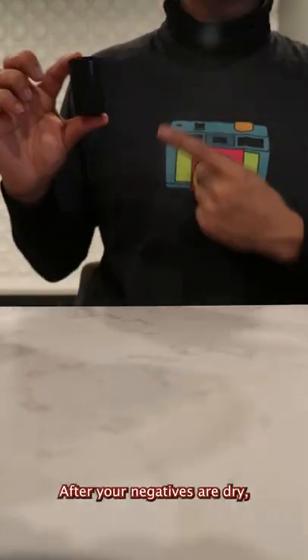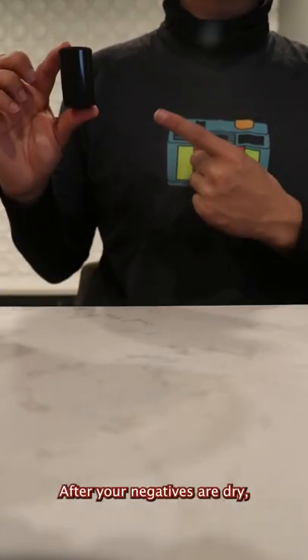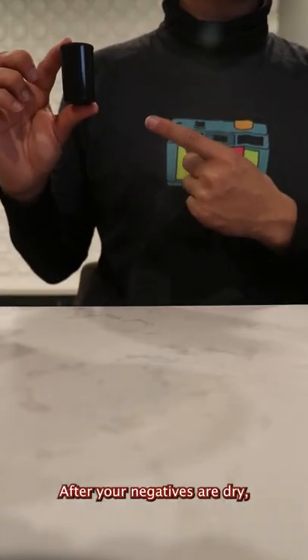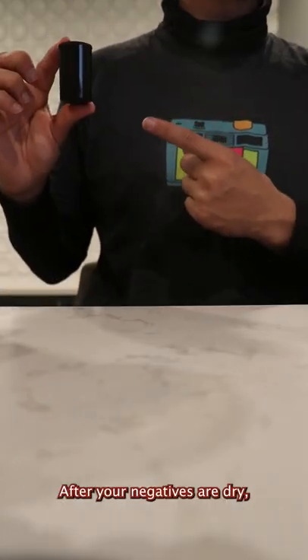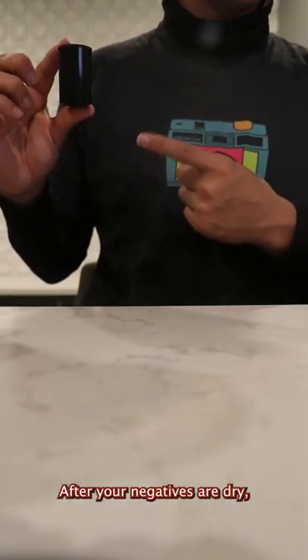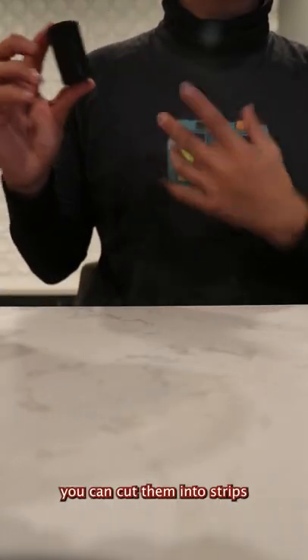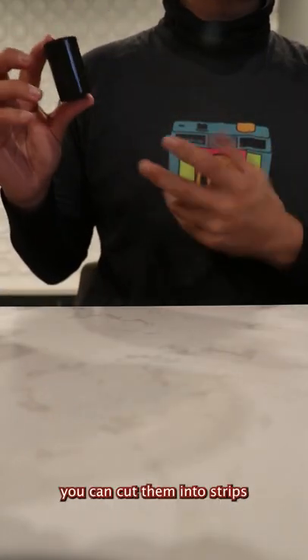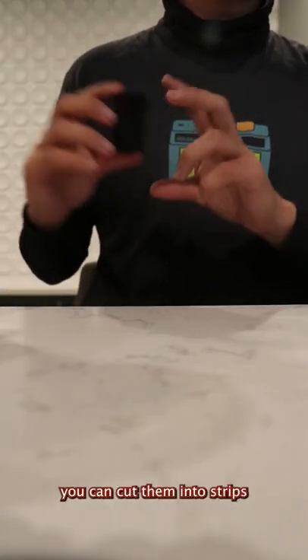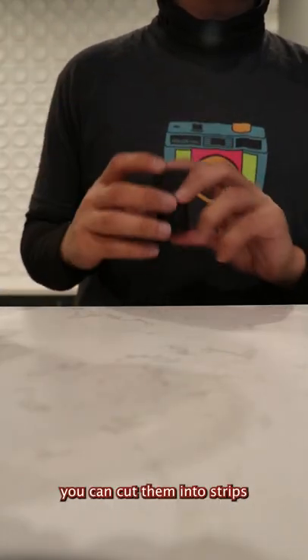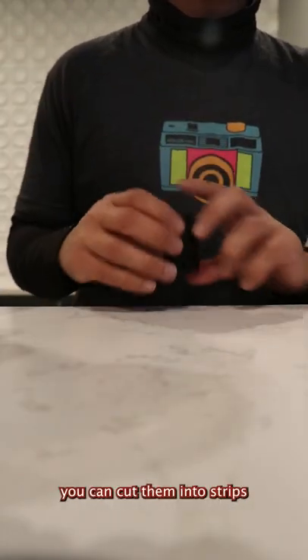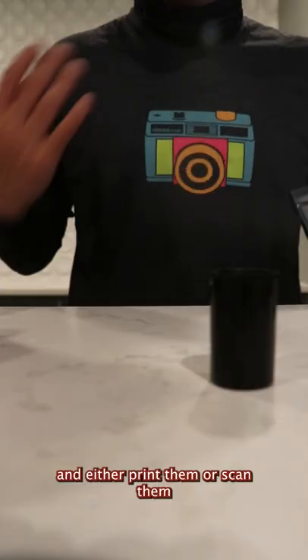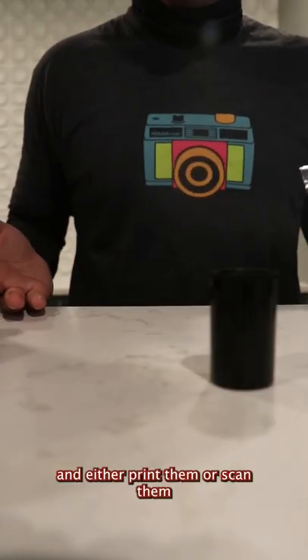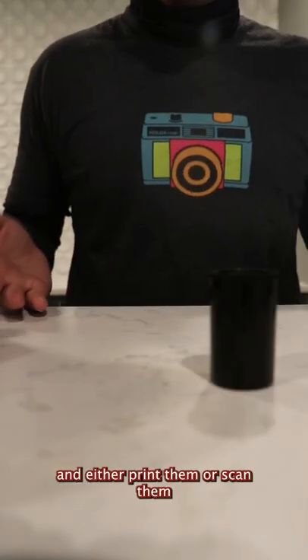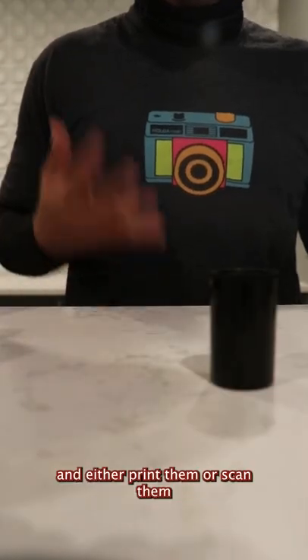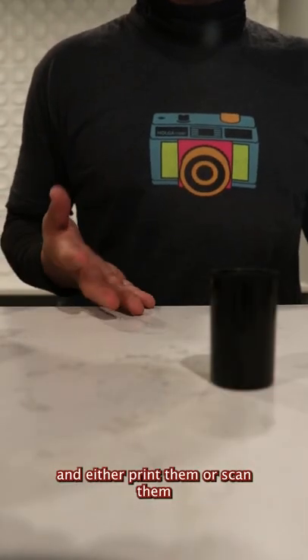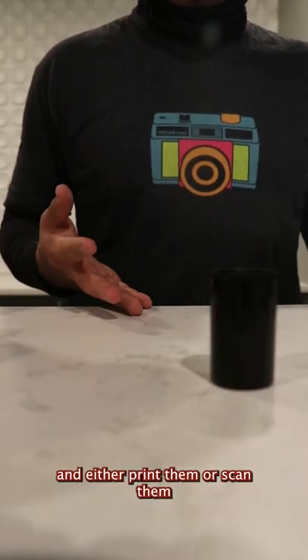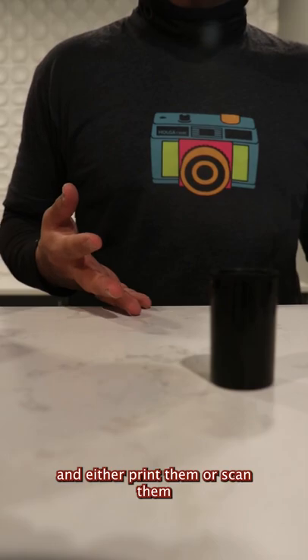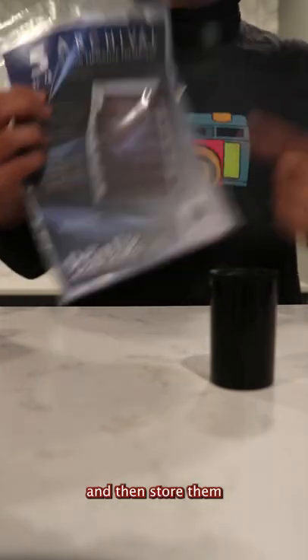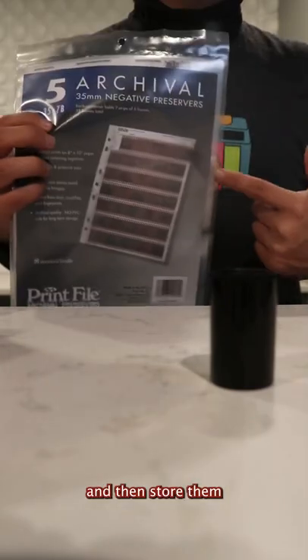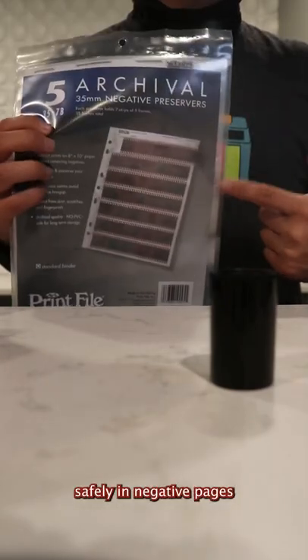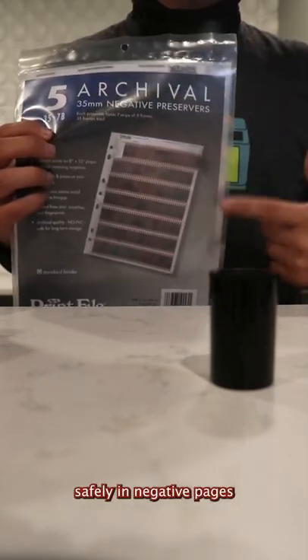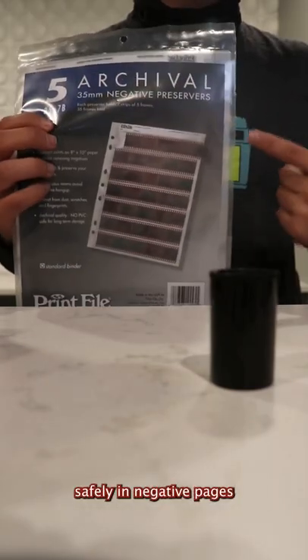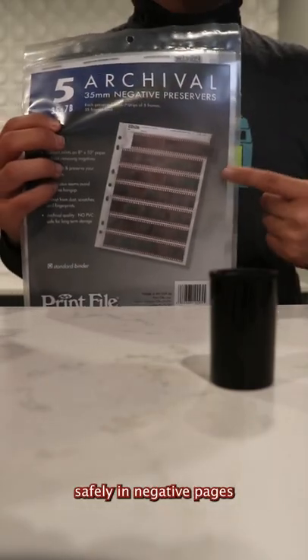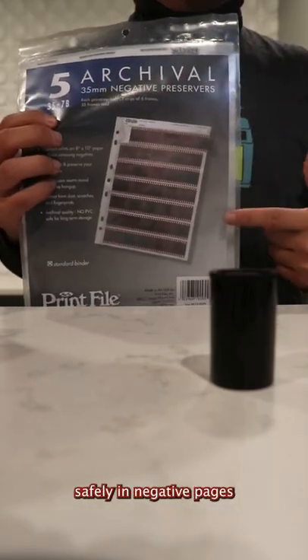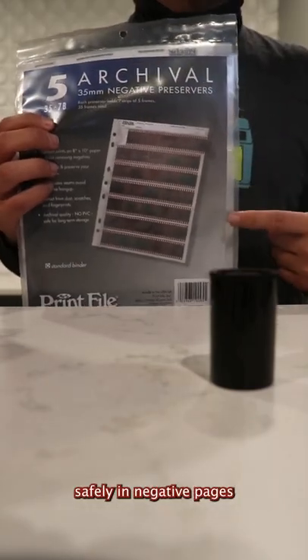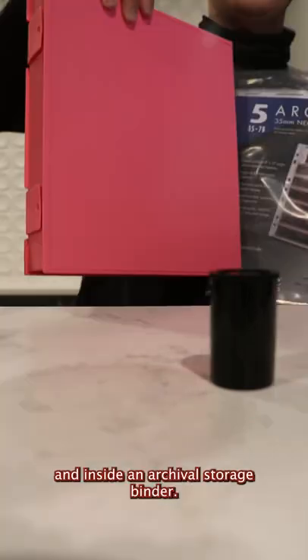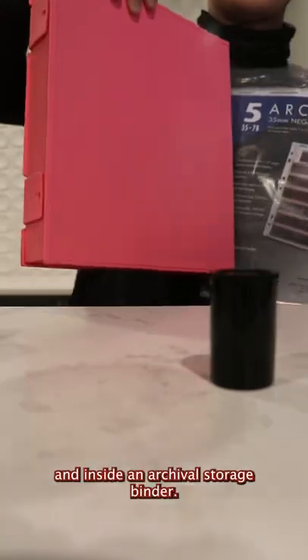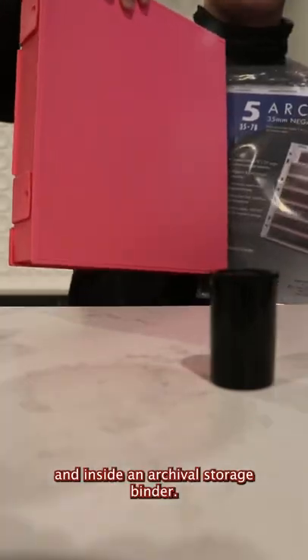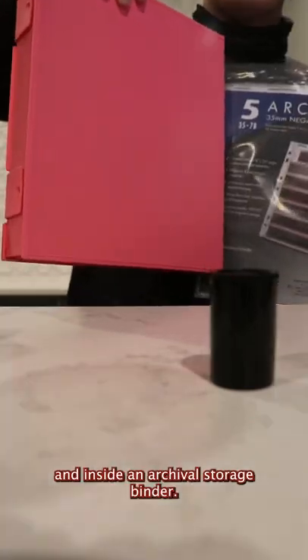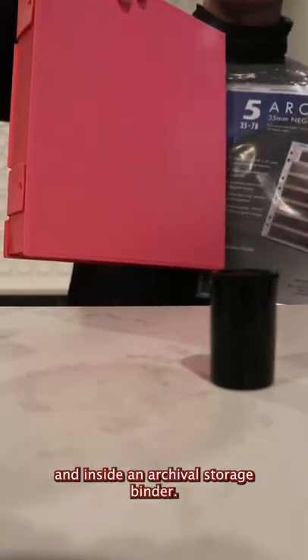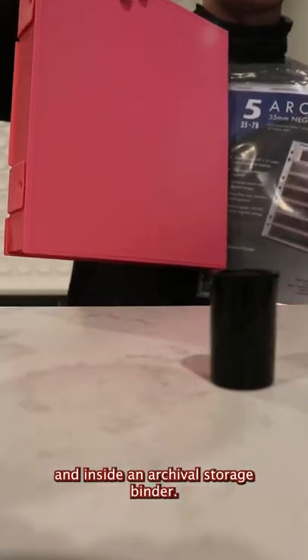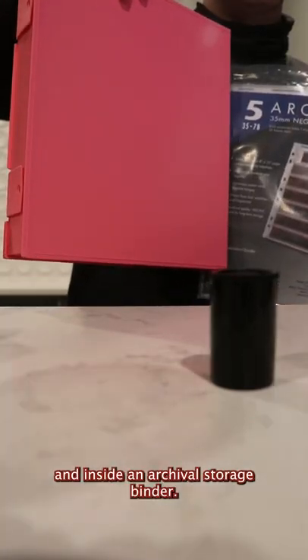After your negatives are dry, you can cut them into strips and either print them or scan them, and then store them safely in negative pages and inside an archival storage binder.